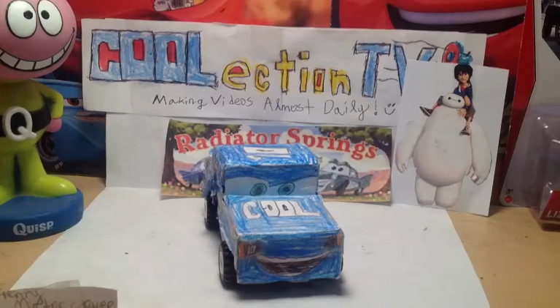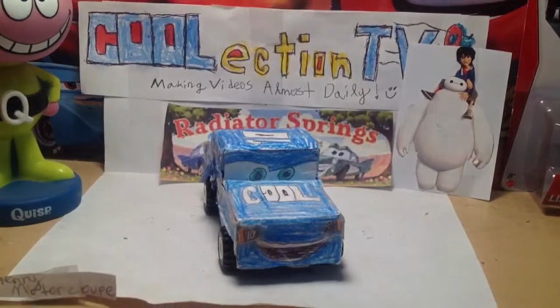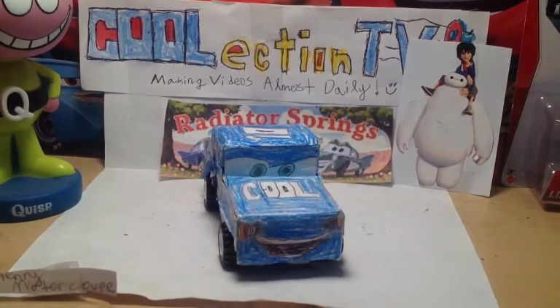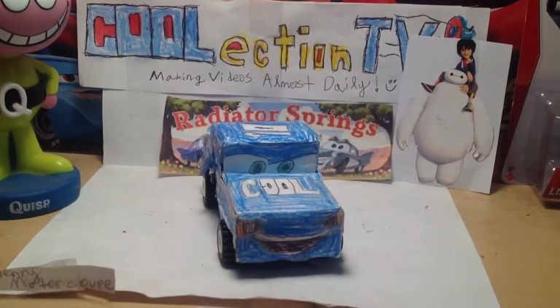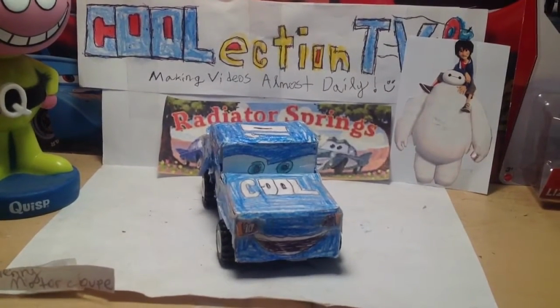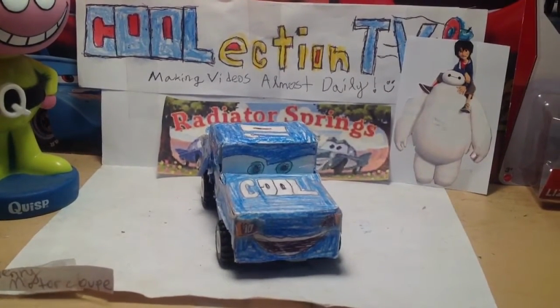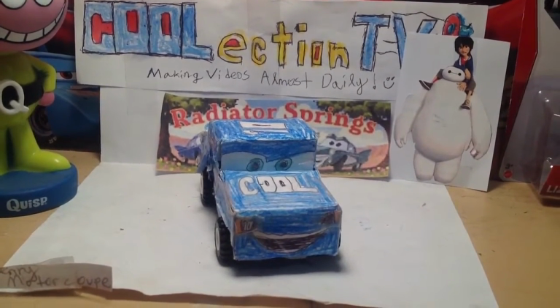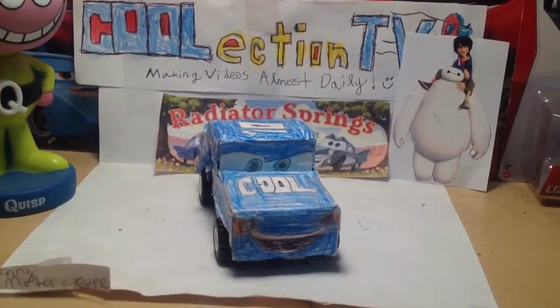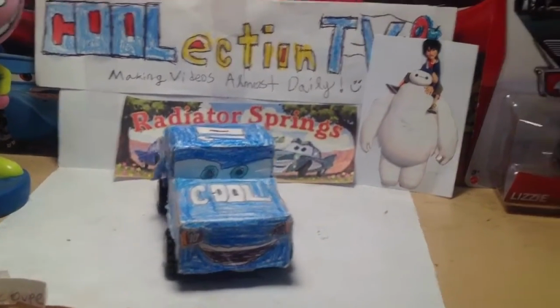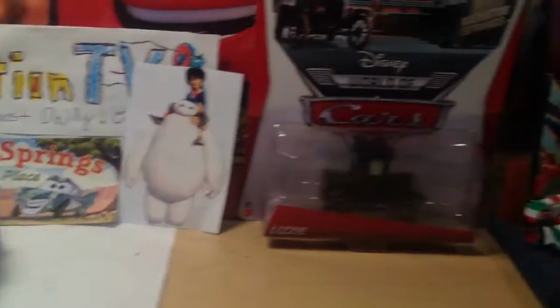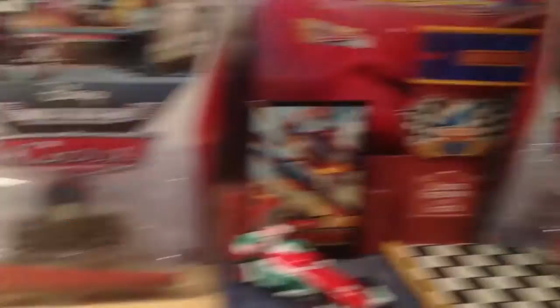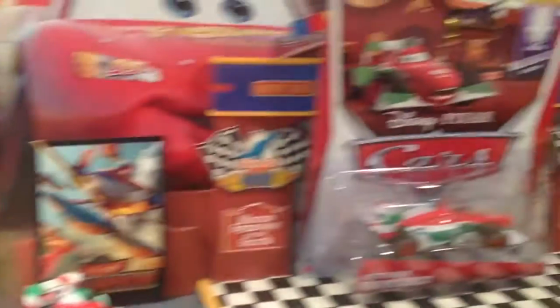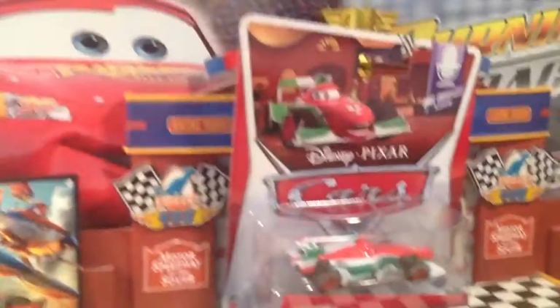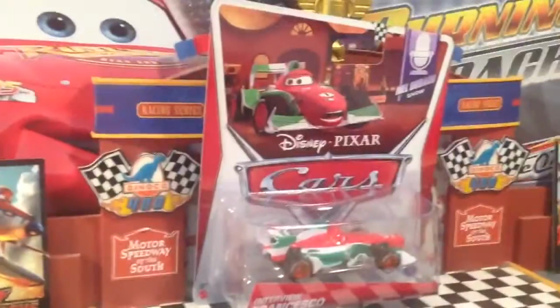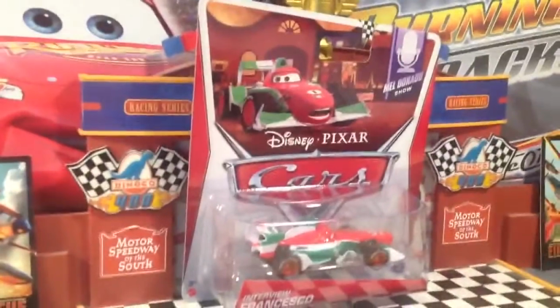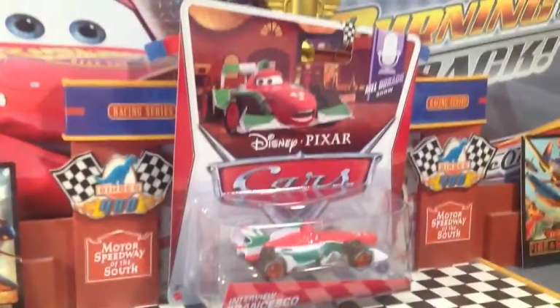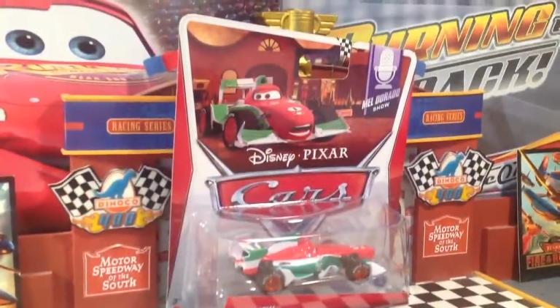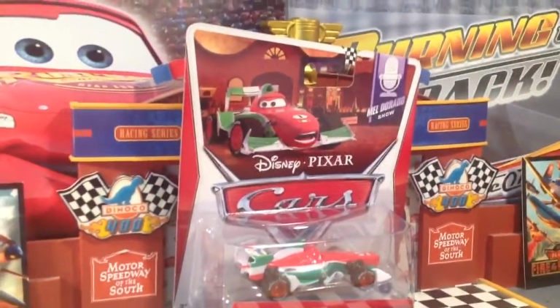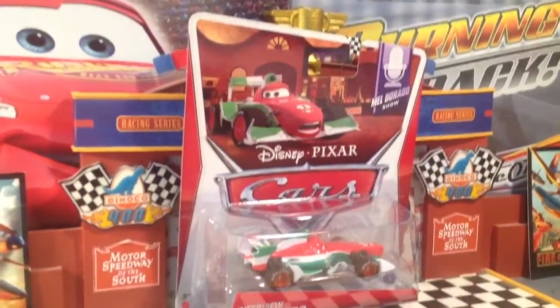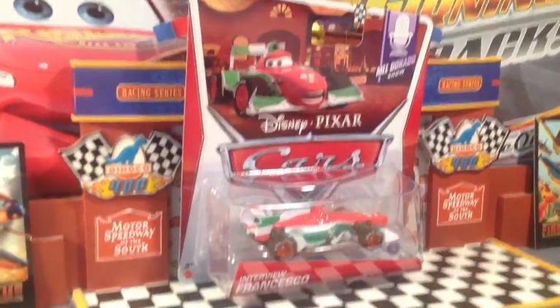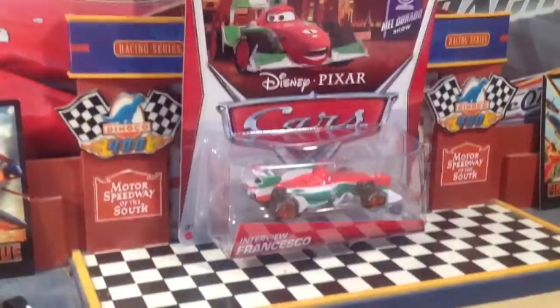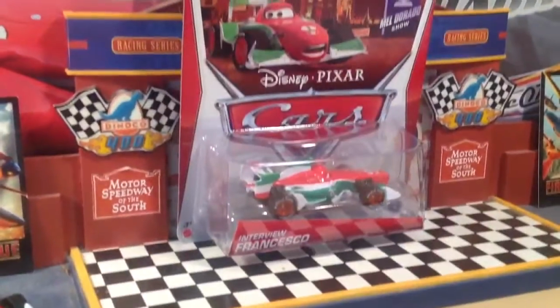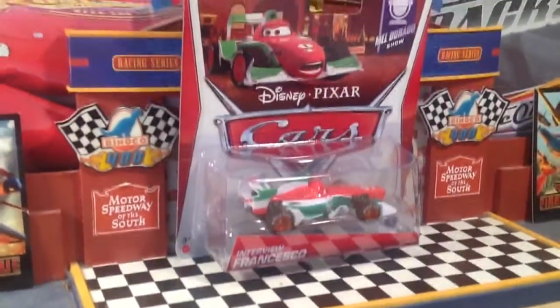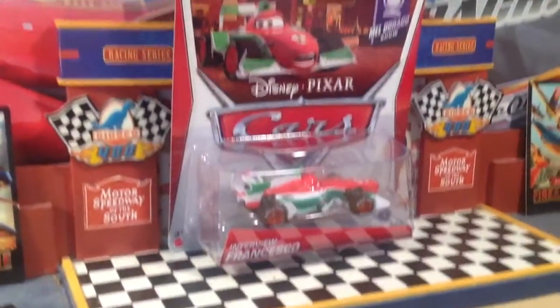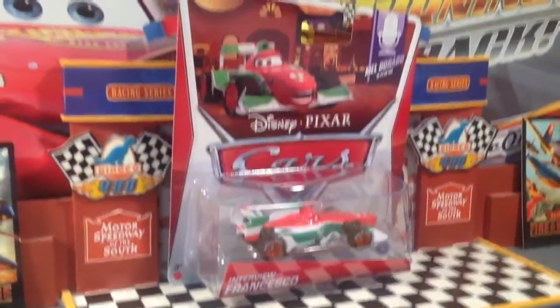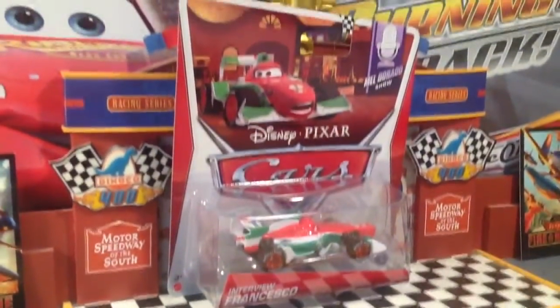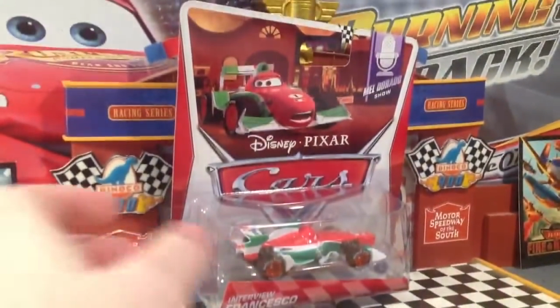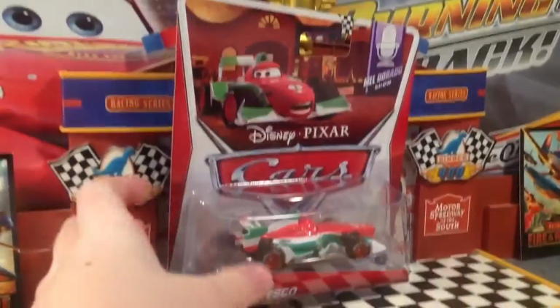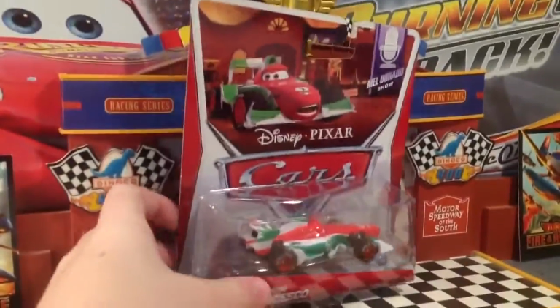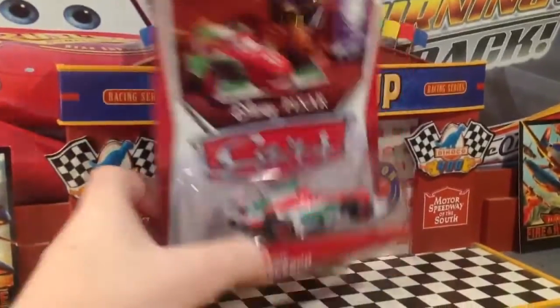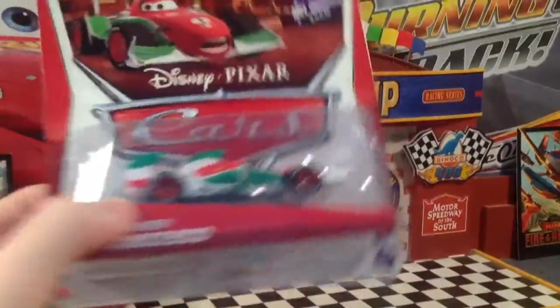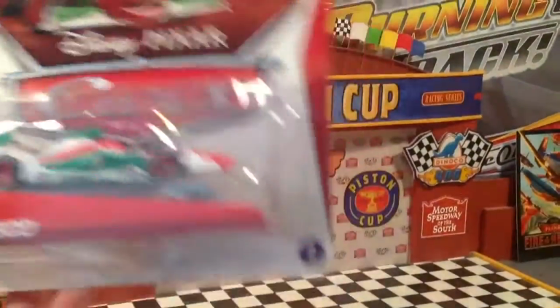Hey everyone, it's Mae Henry Motorcoop here from Collection TV. Today I'm going to show you Disney Picks Our Cars 2 Mel Dorado Show Collection, Interview Francesco. This one looks really cool and I can't wait to review it.